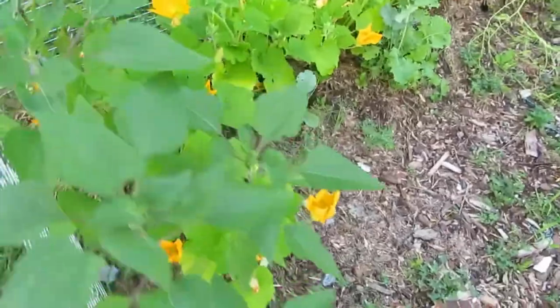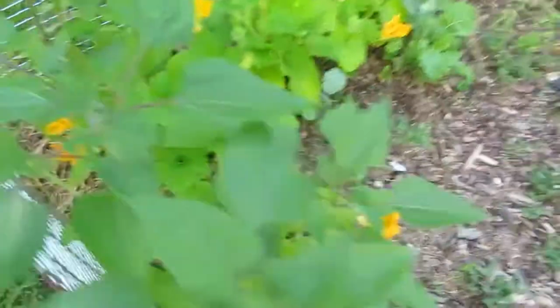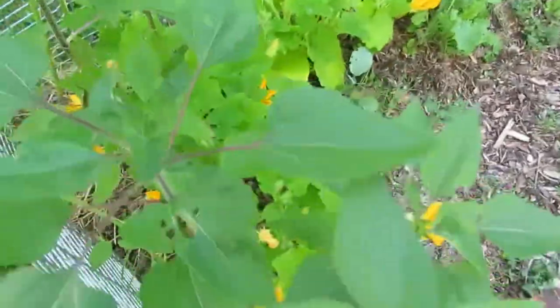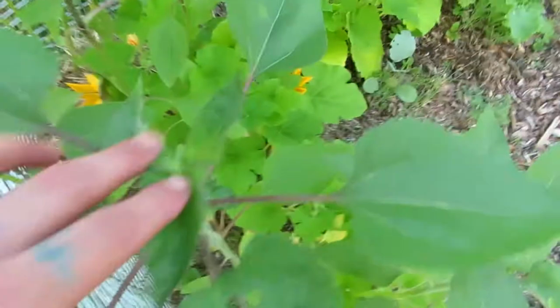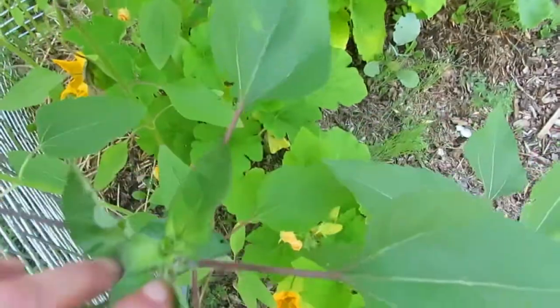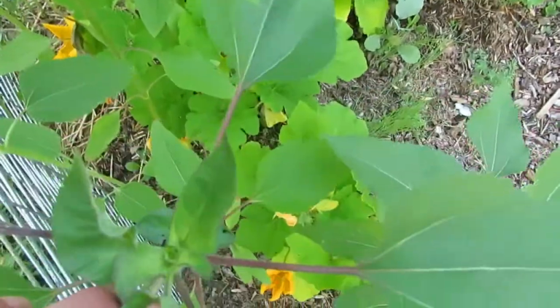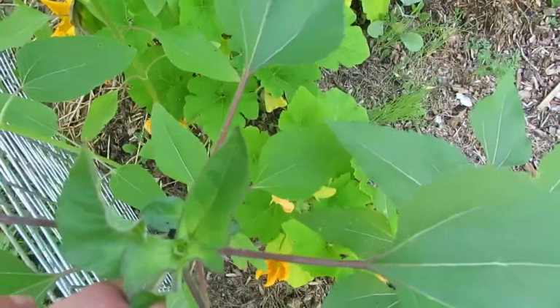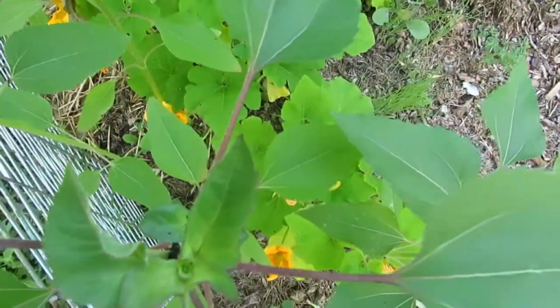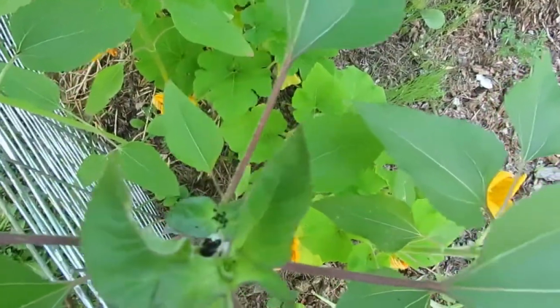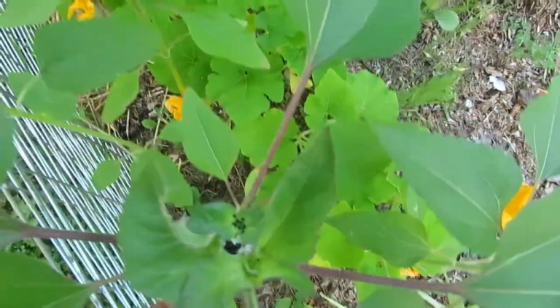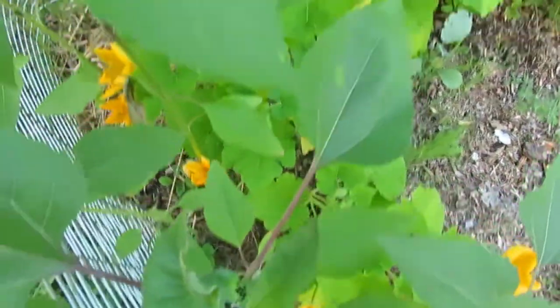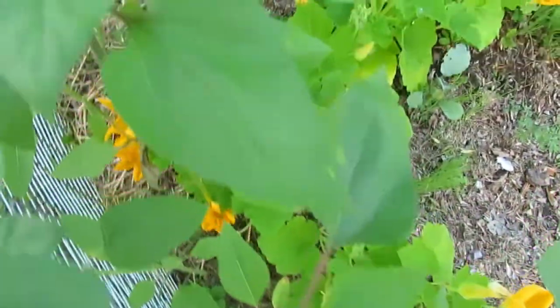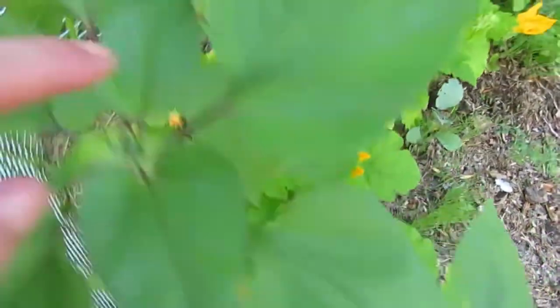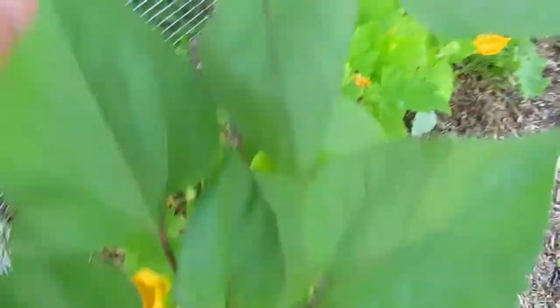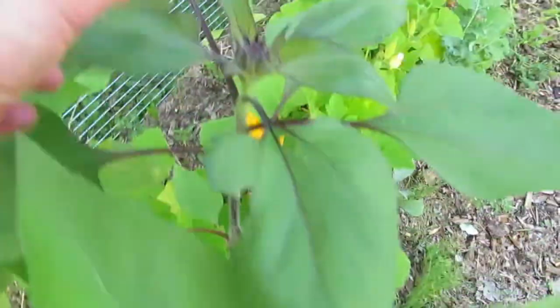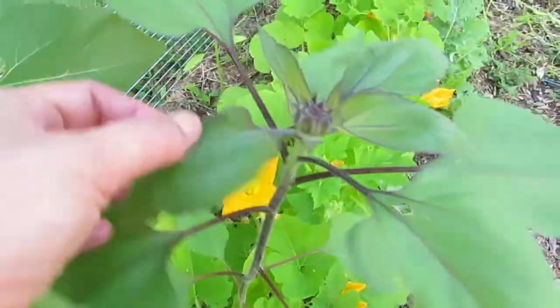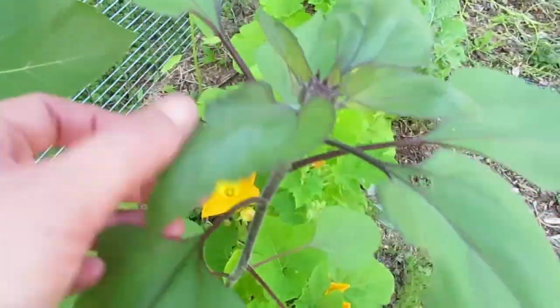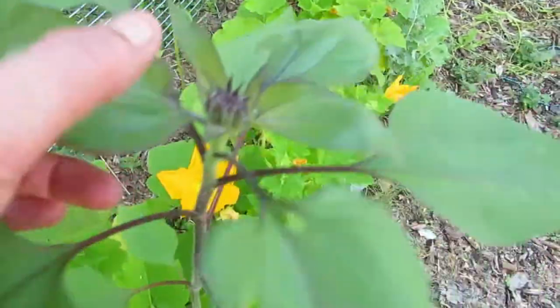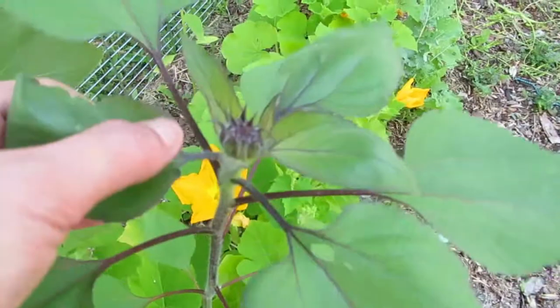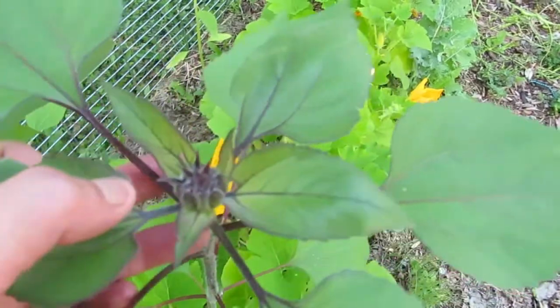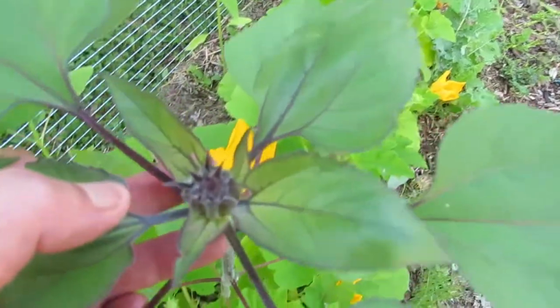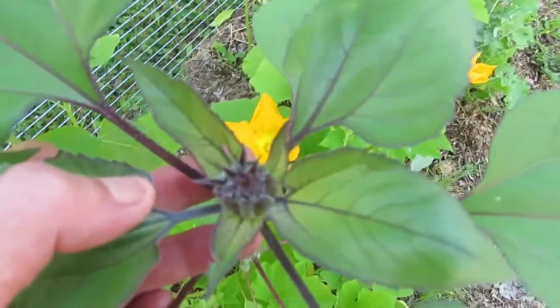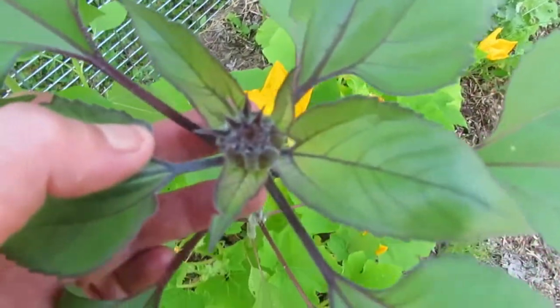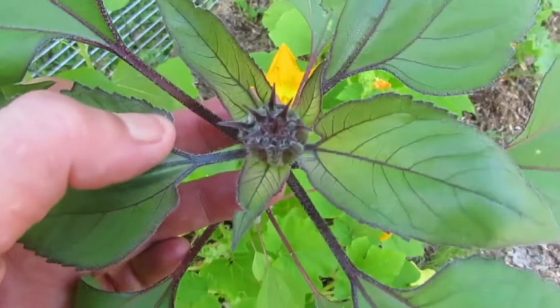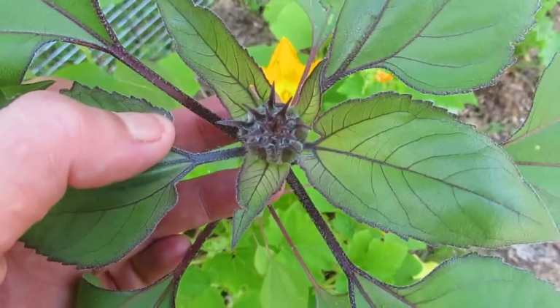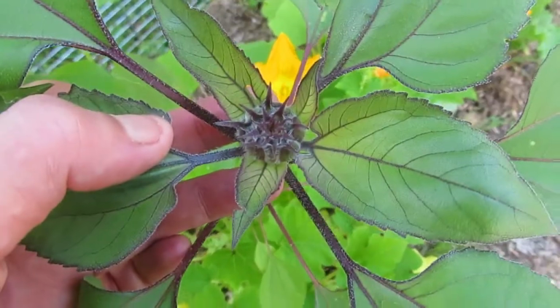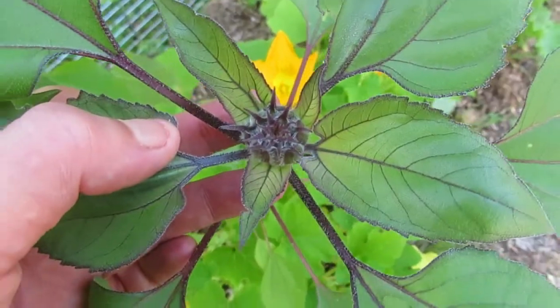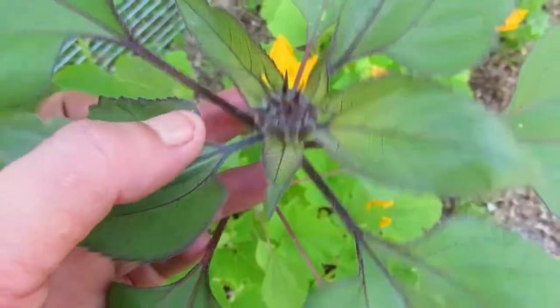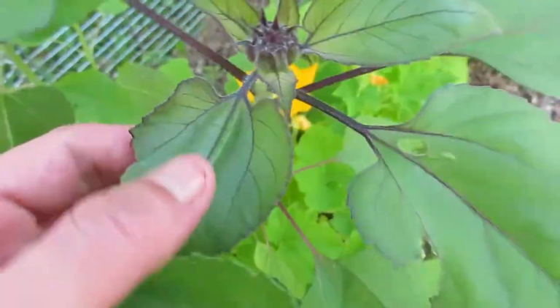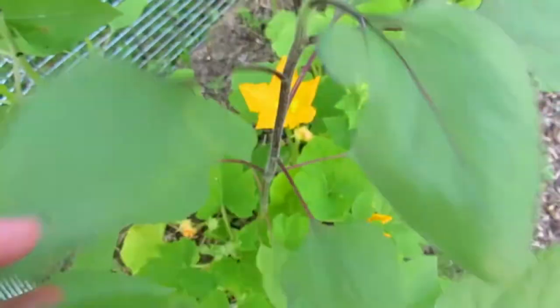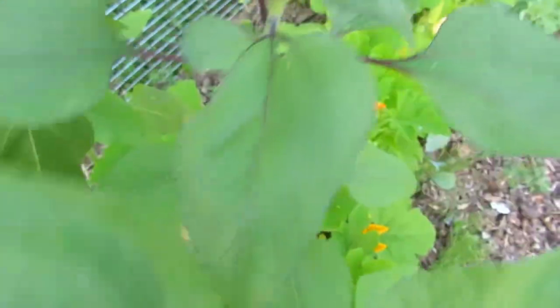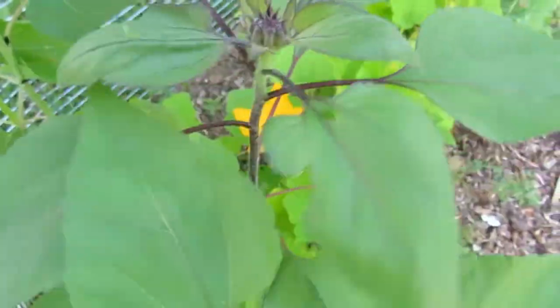Any more of them over here ready to go? Oh yep, look at that! I'm so excited, you guys.